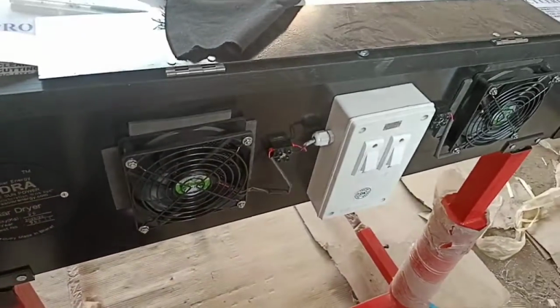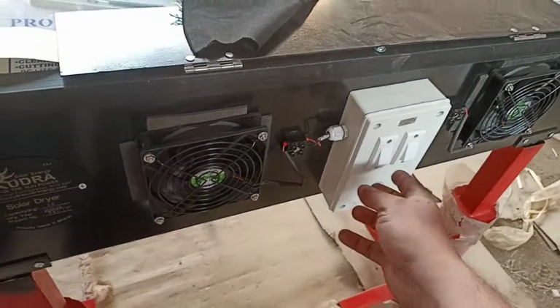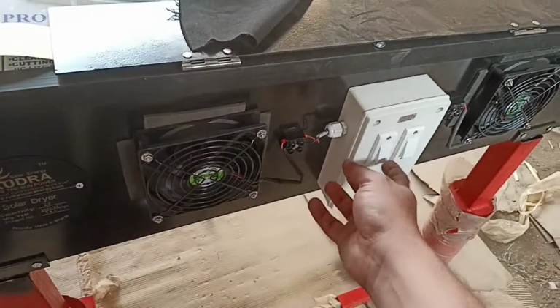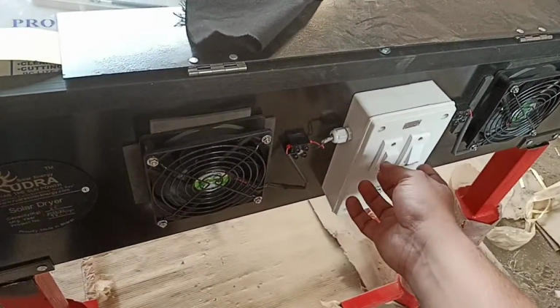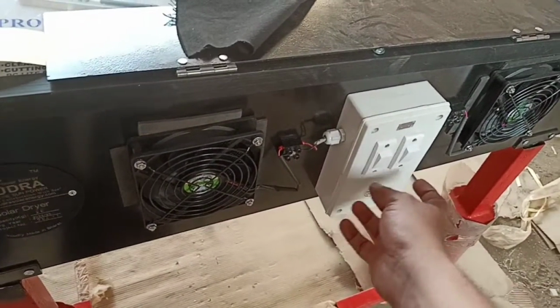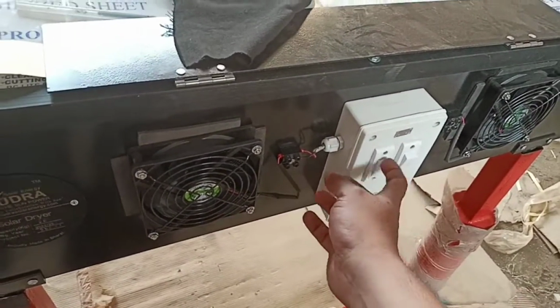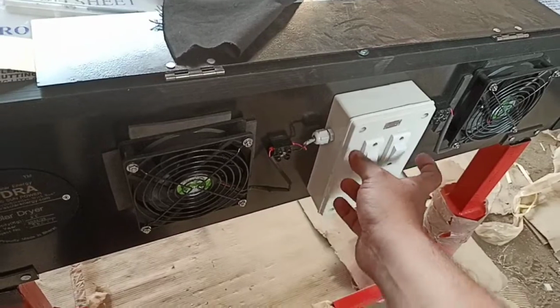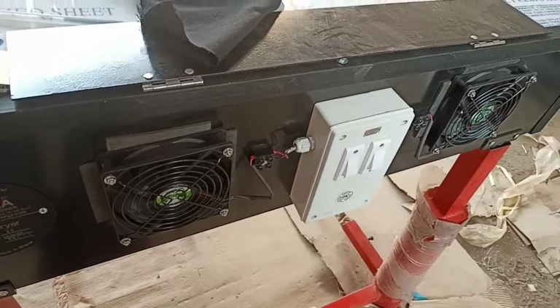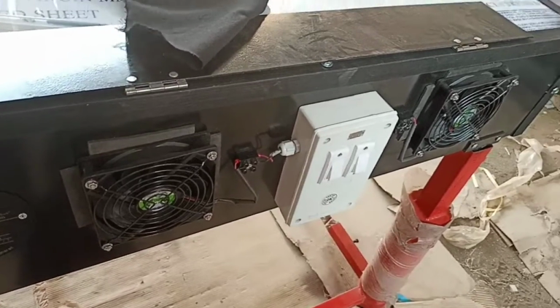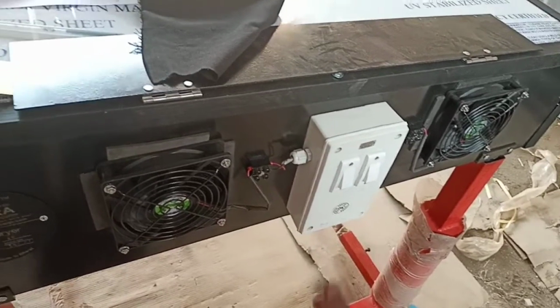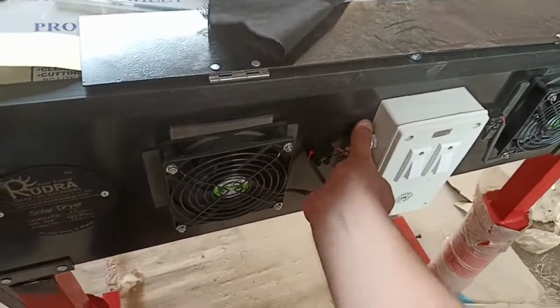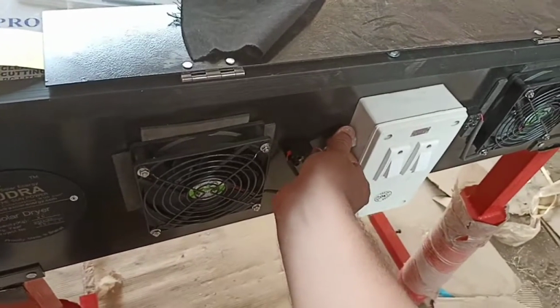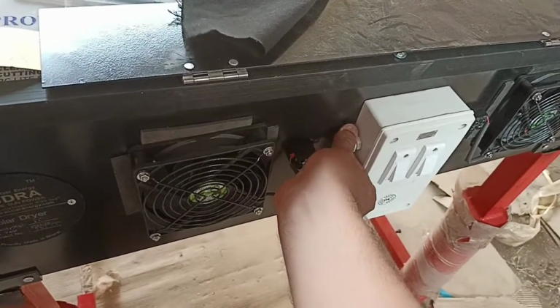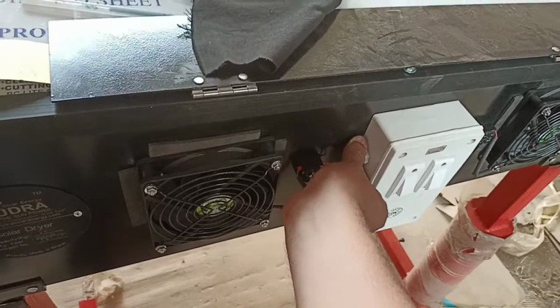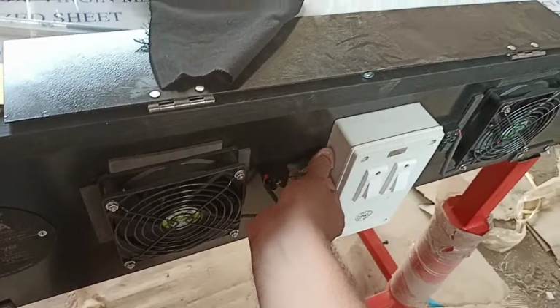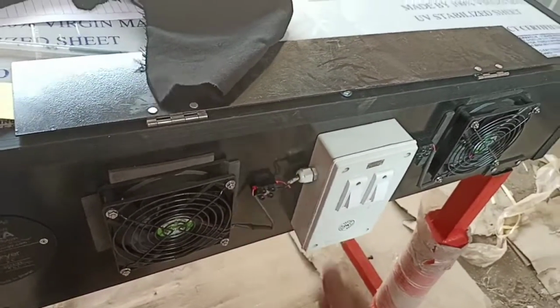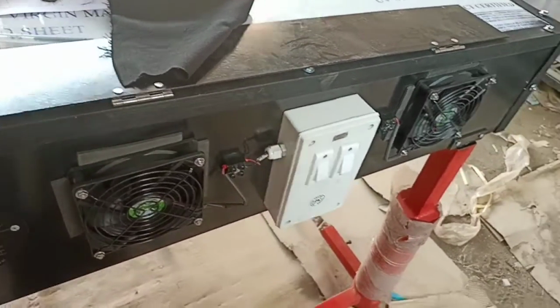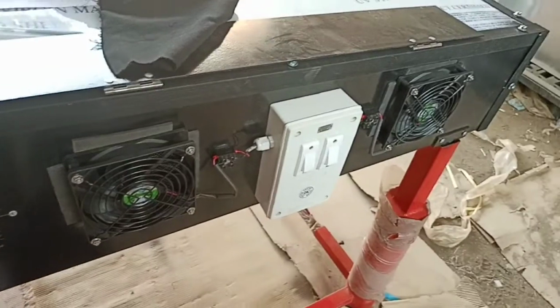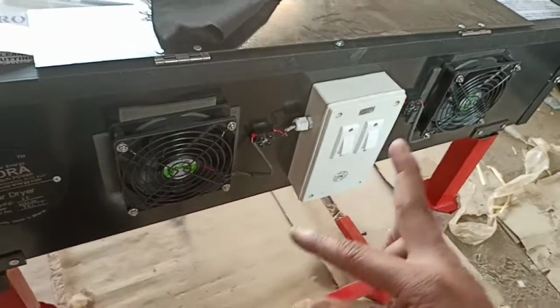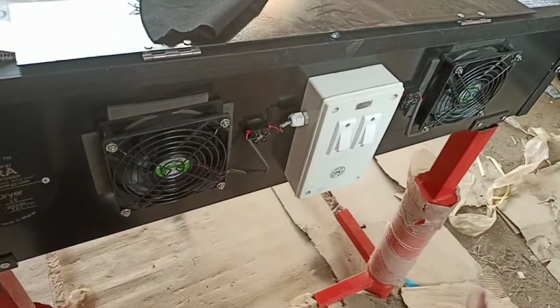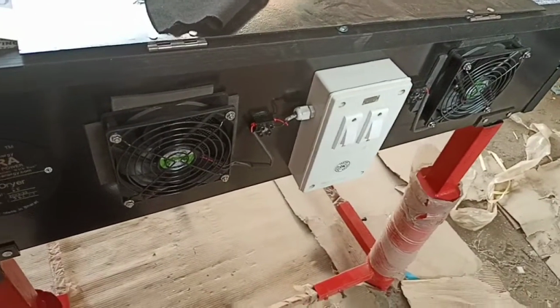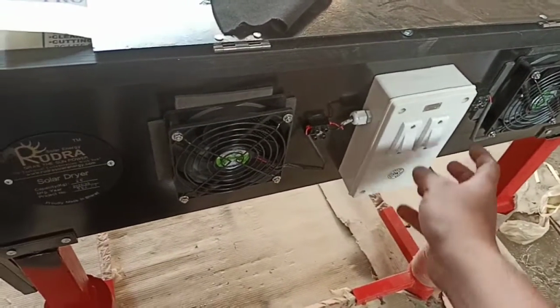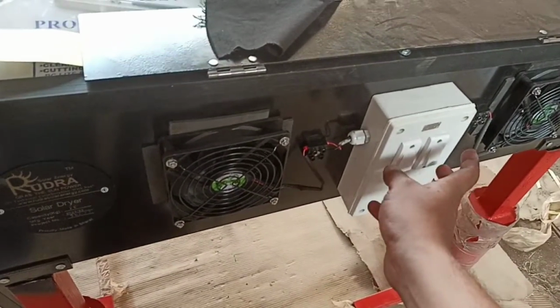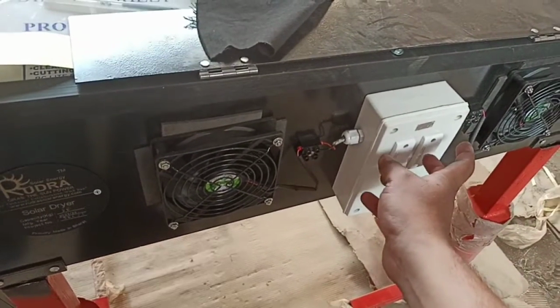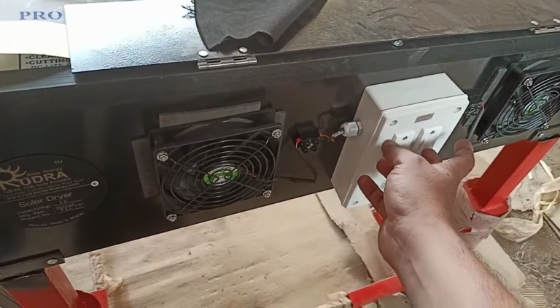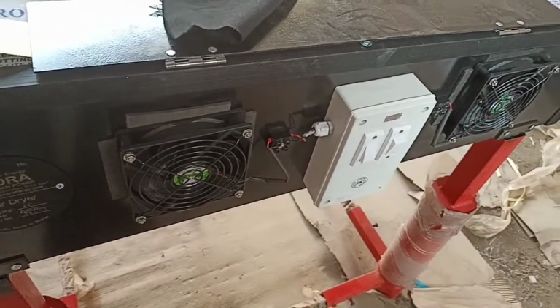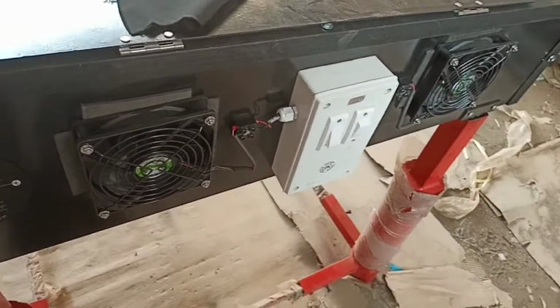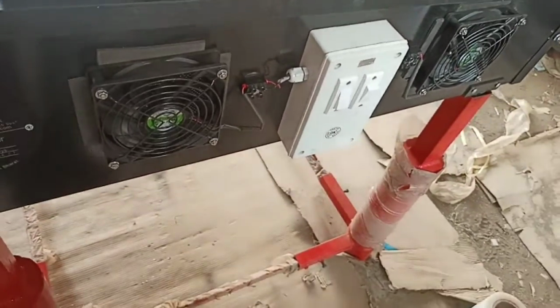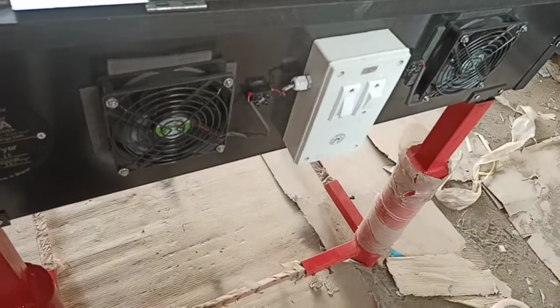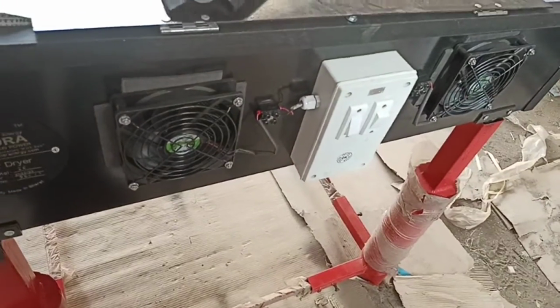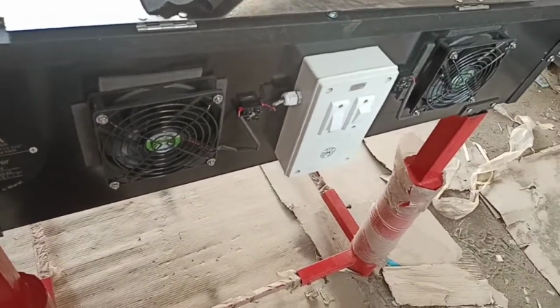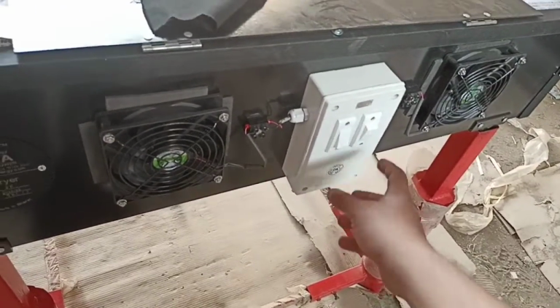As per the season, you have to change the fan switch. For higher temperature, meaning higher sunlight, you have to switch on both fans. In cloudy weather, switch on only one fan, but one fan must always be on.